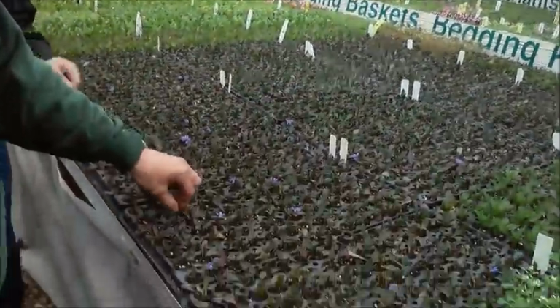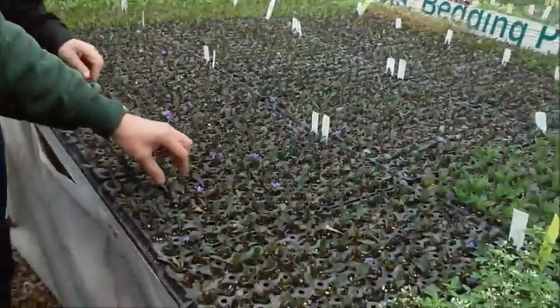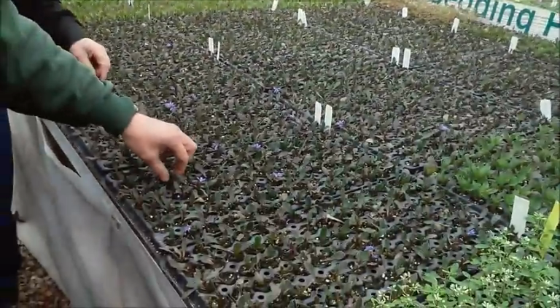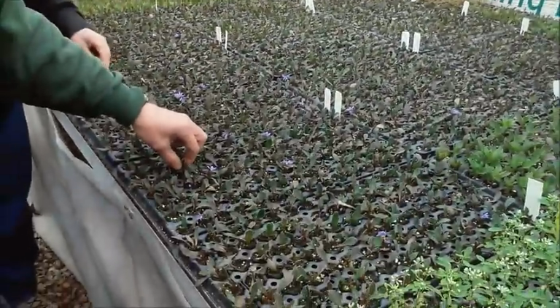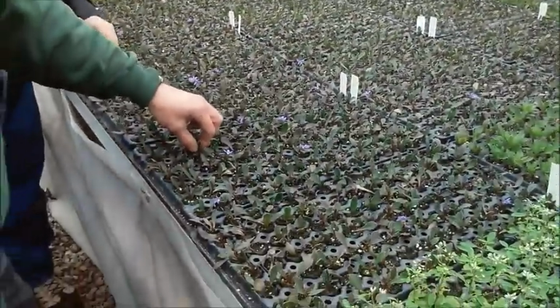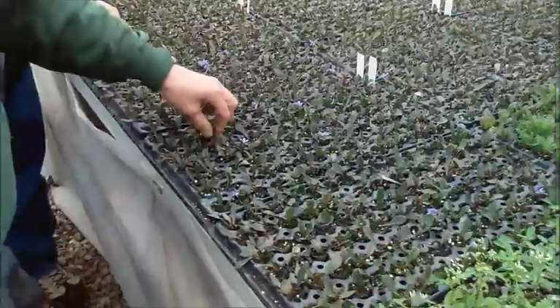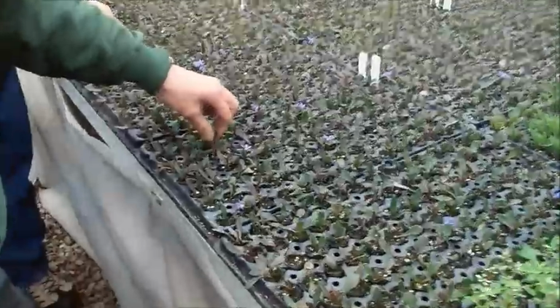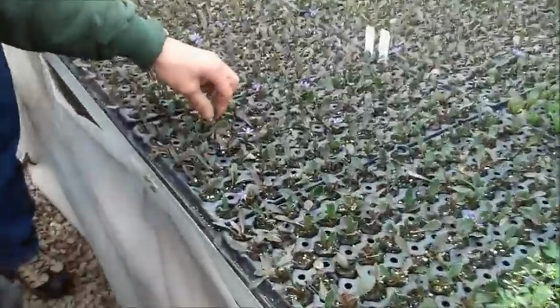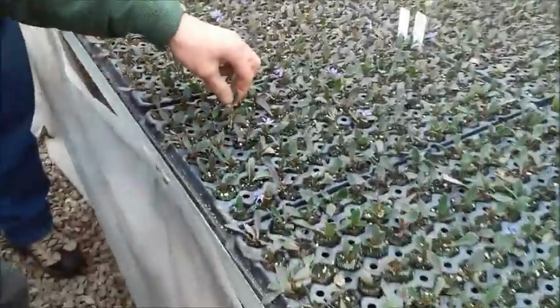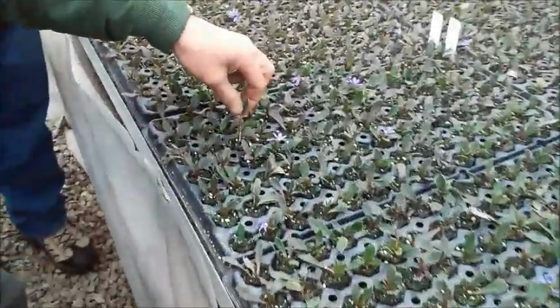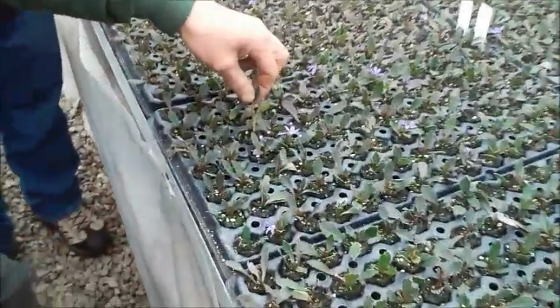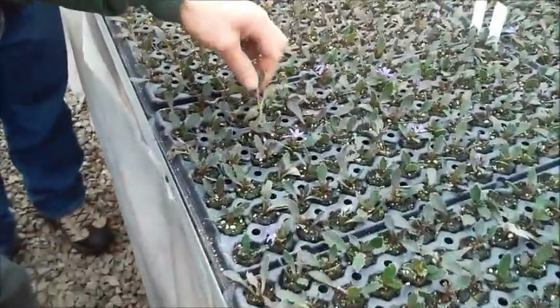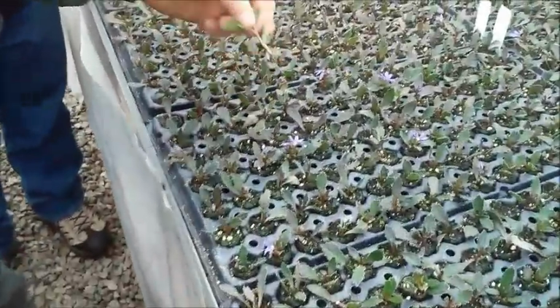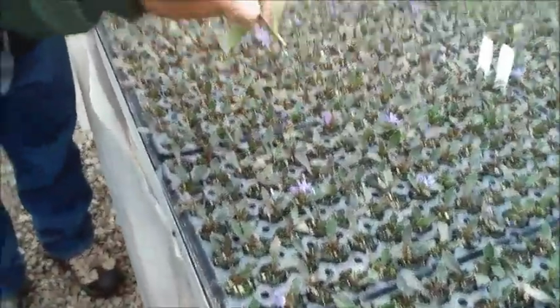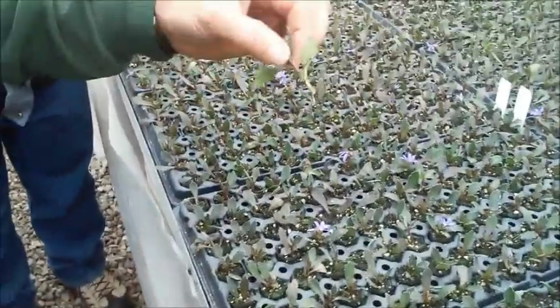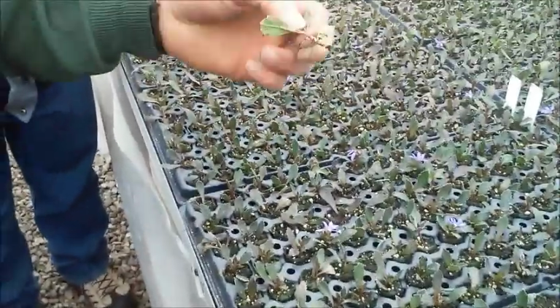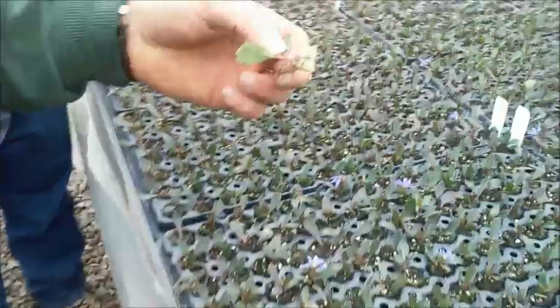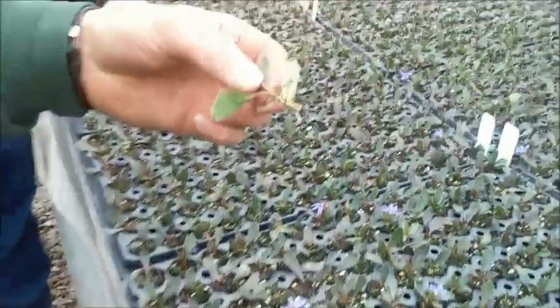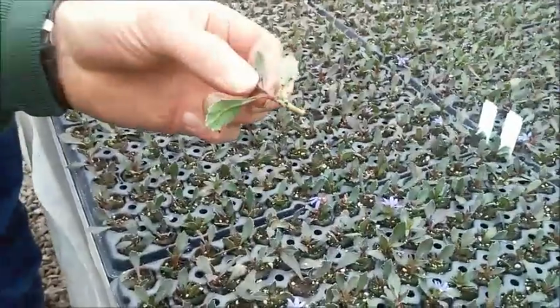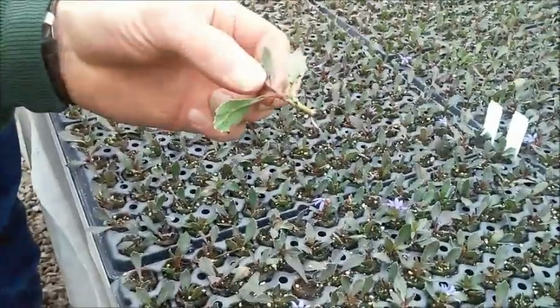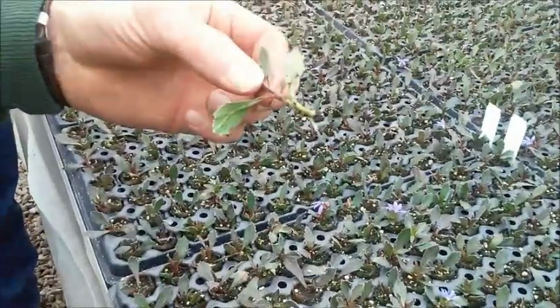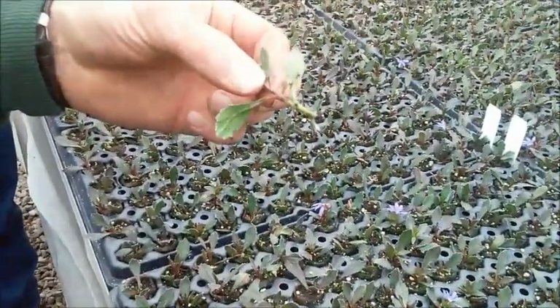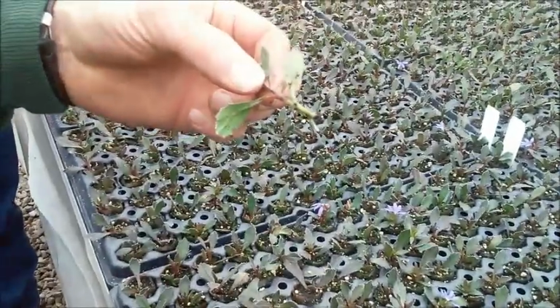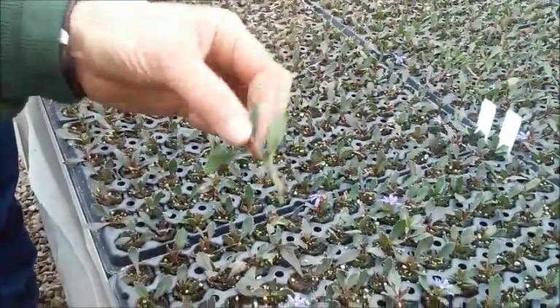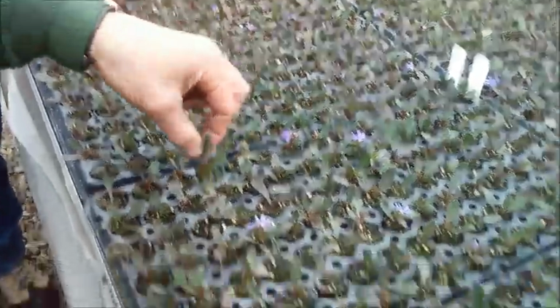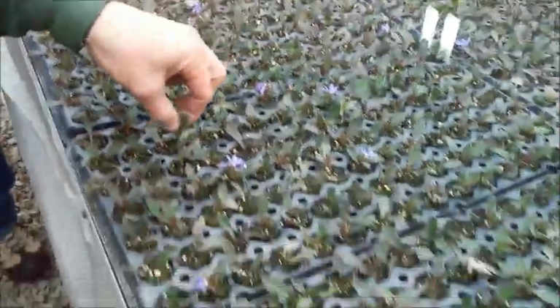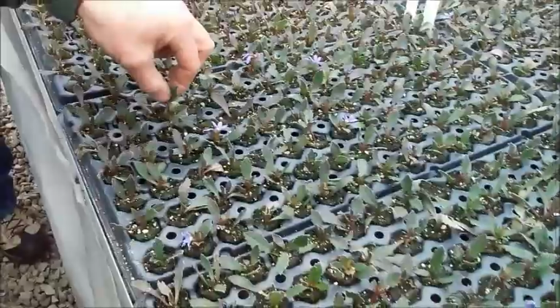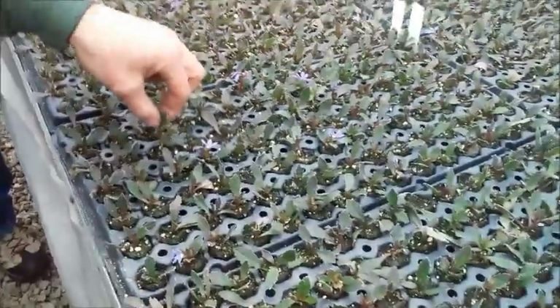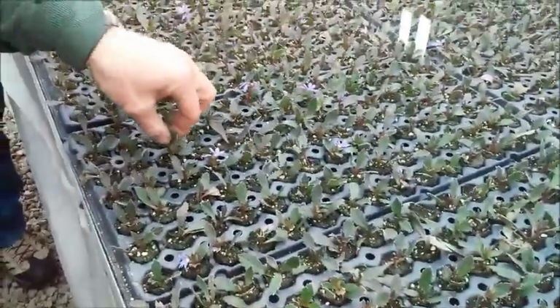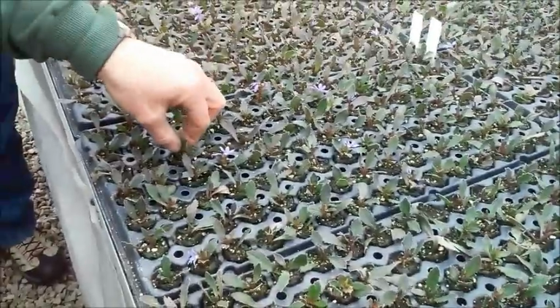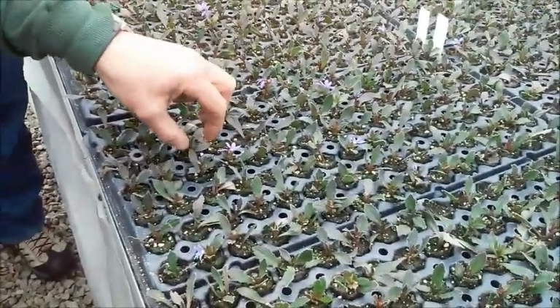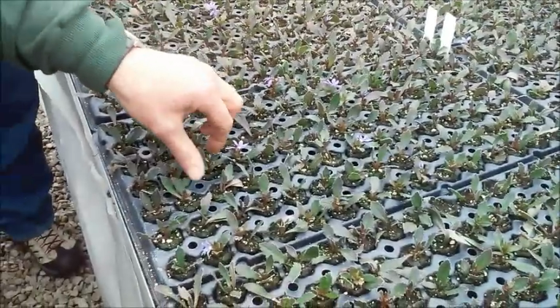There's some that's barely coming yet, but they've got roots on them. Just one on it. I think the plant's going to be a little bit different.